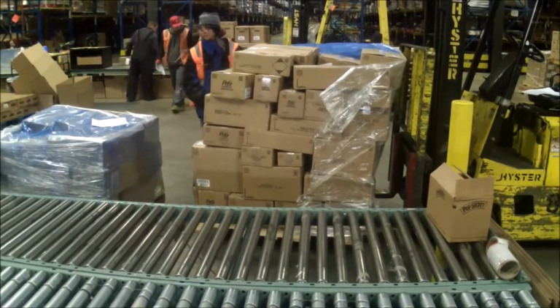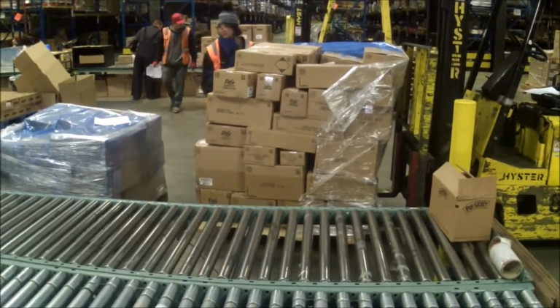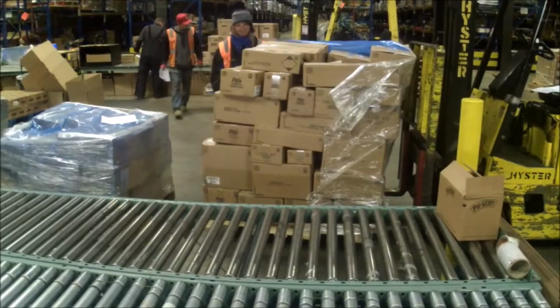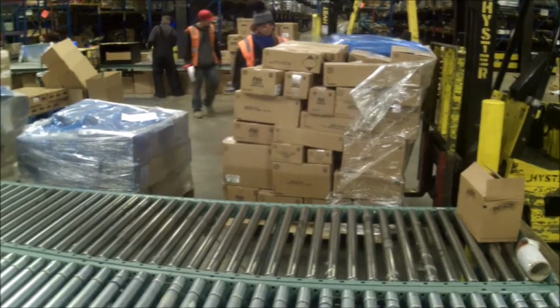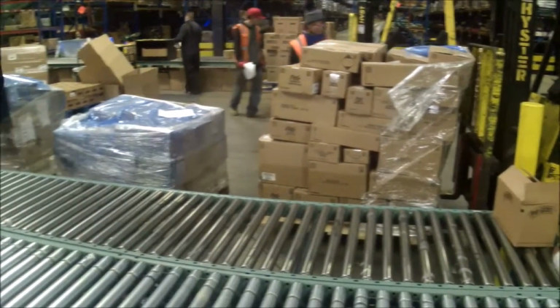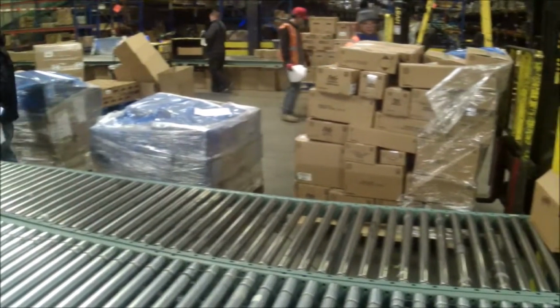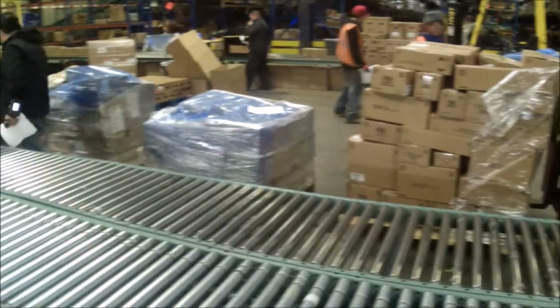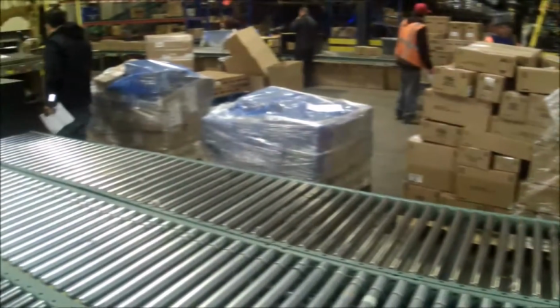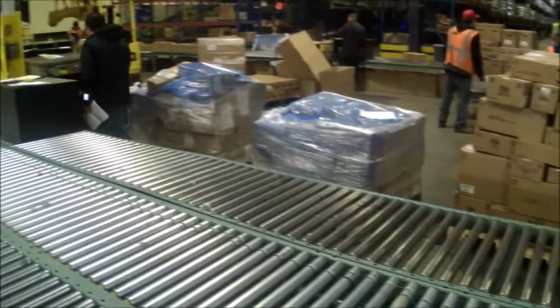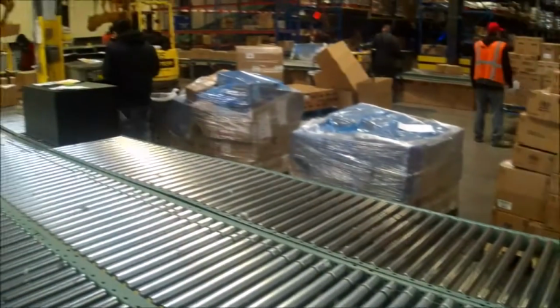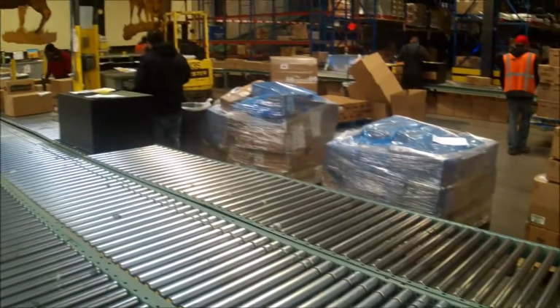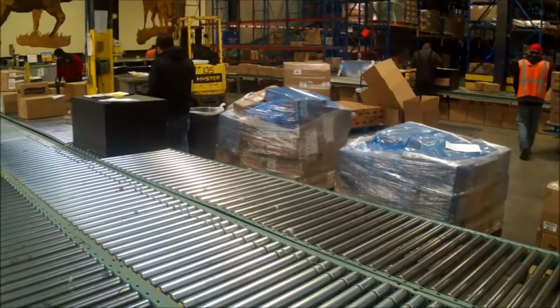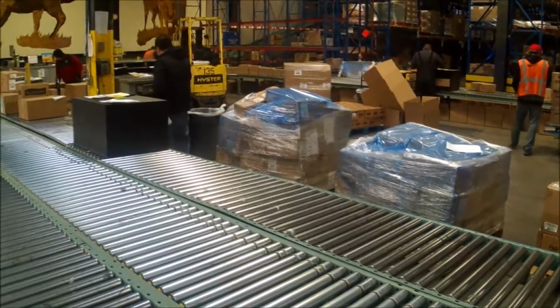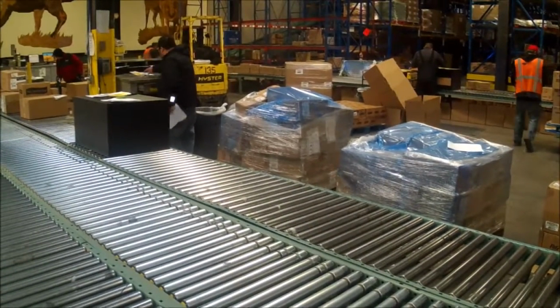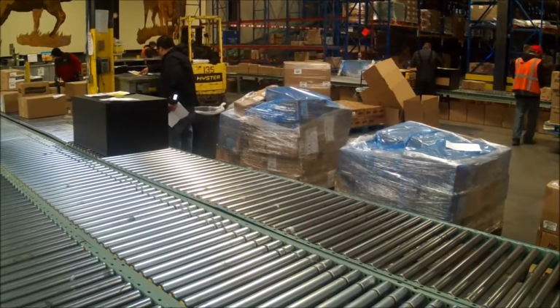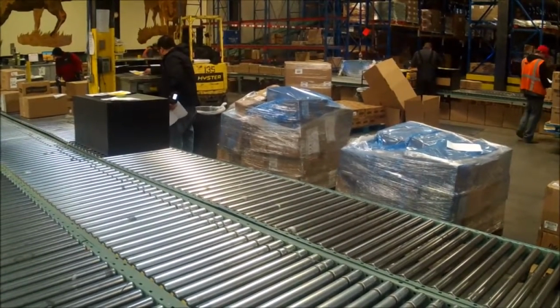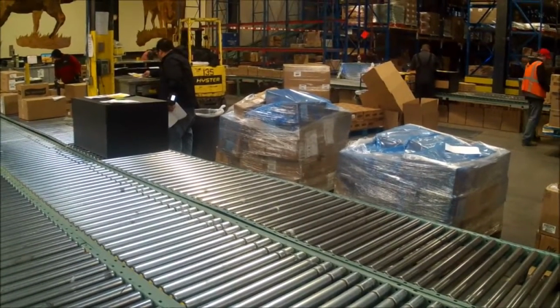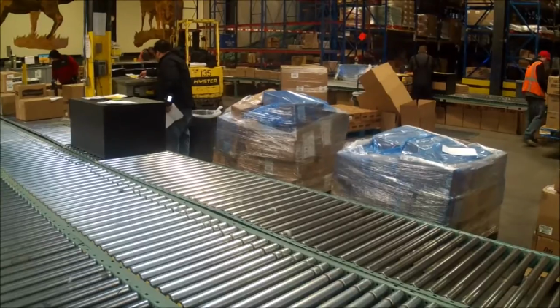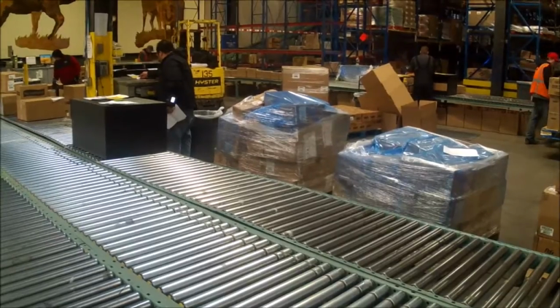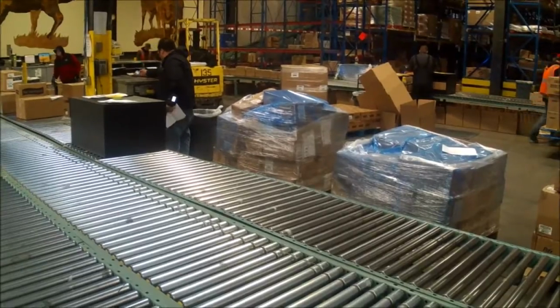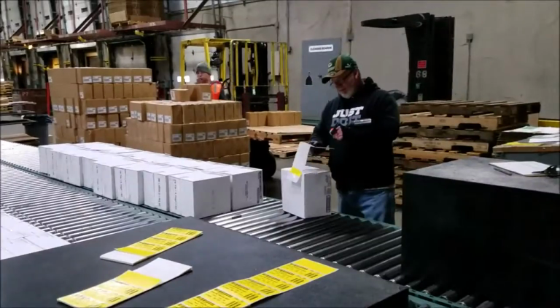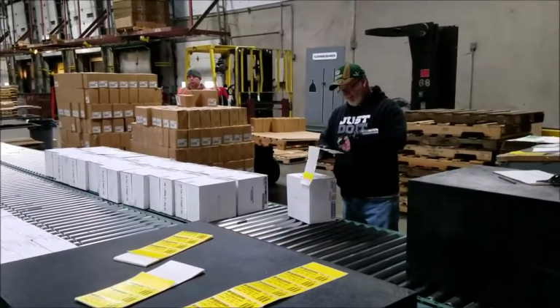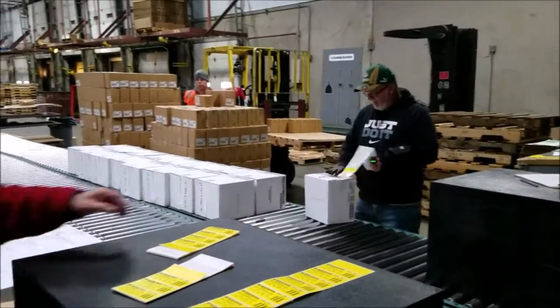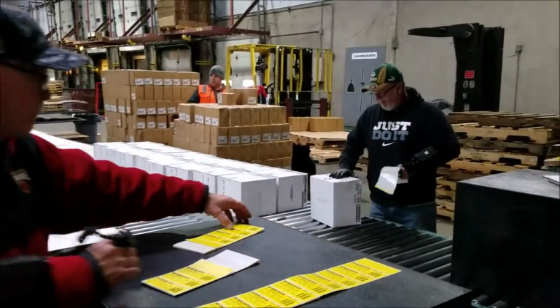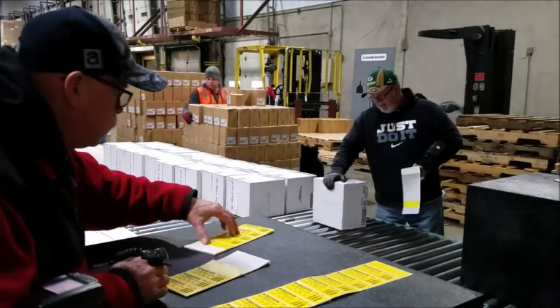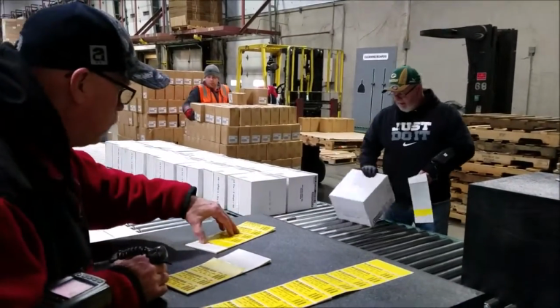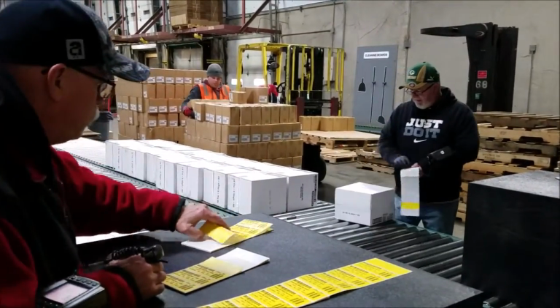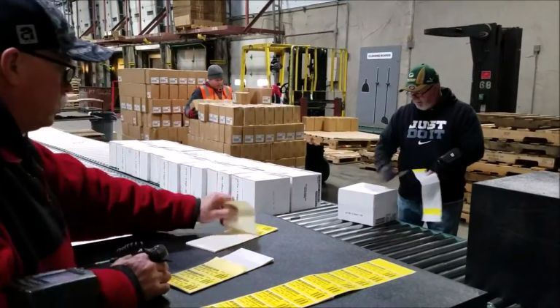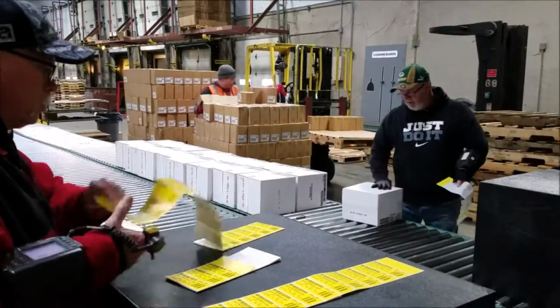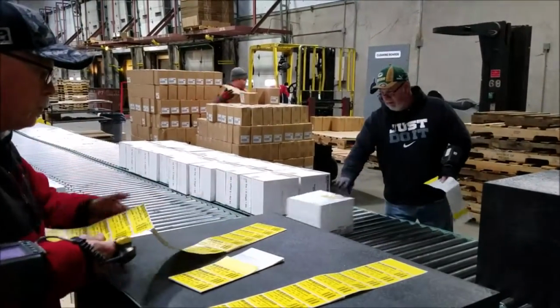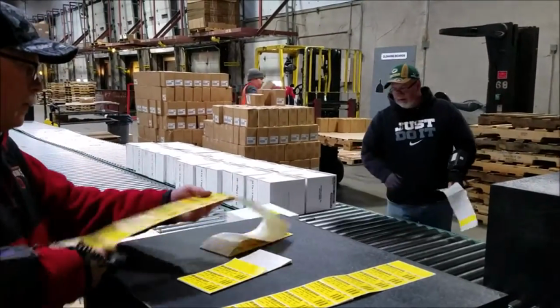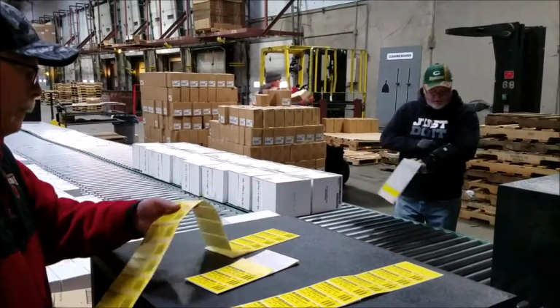Now the unload begins. The unloader will stage the product in the receiver's work area for the breakdown process. The unloader will then put the cases on the belt so the receiver can label them.